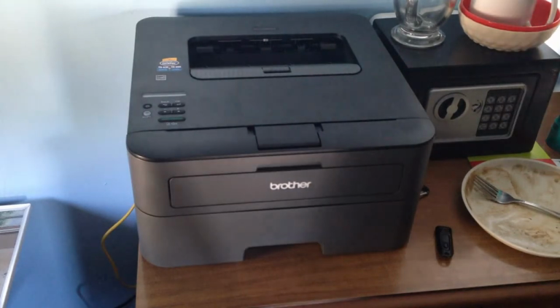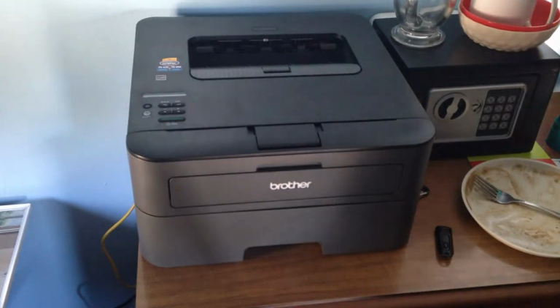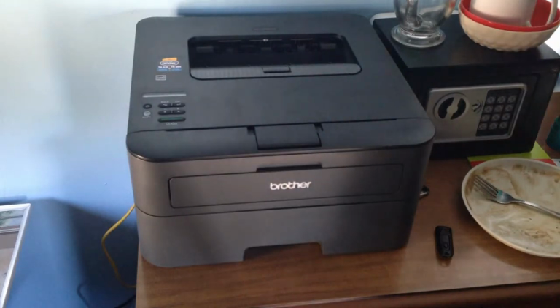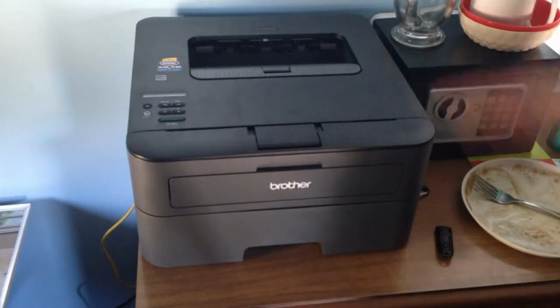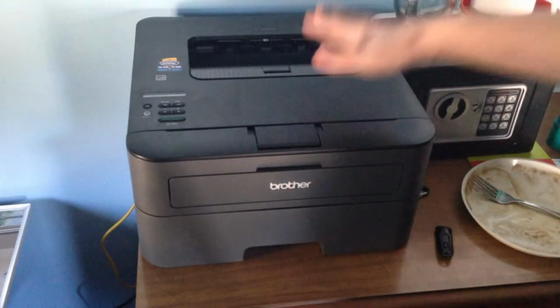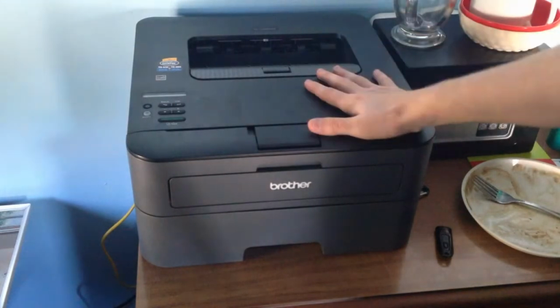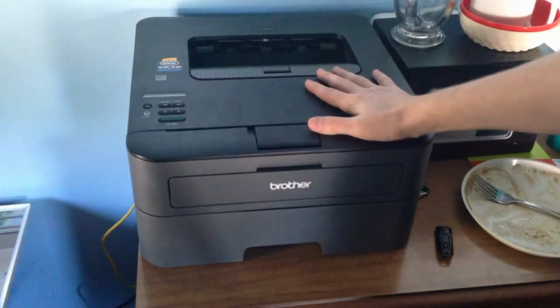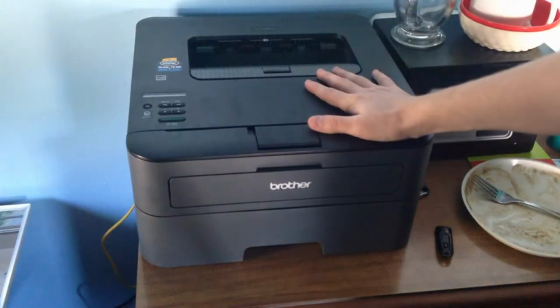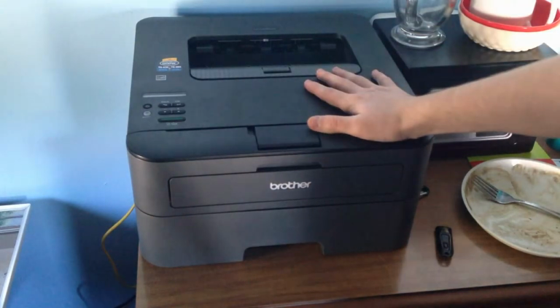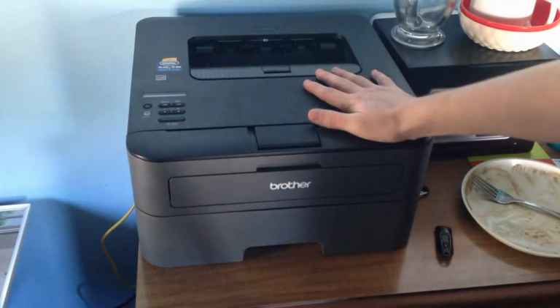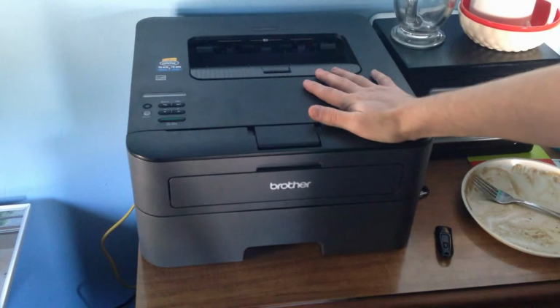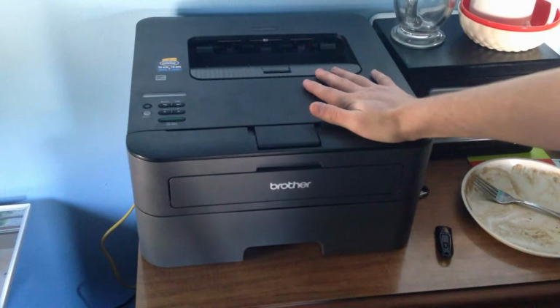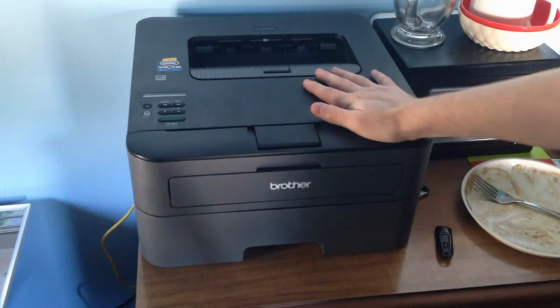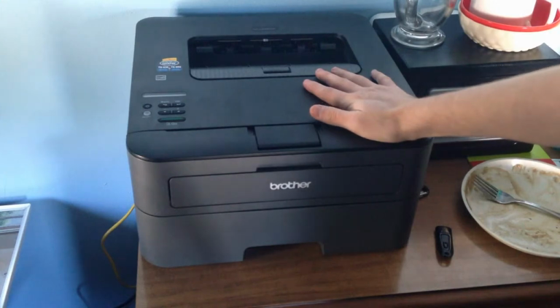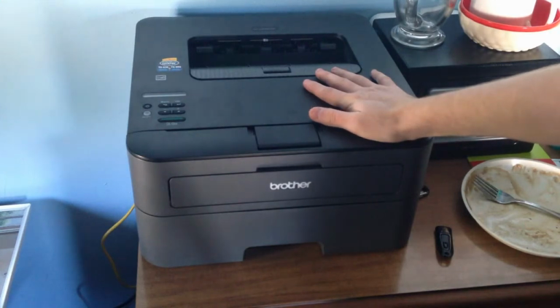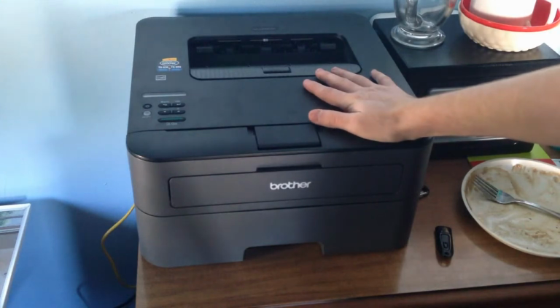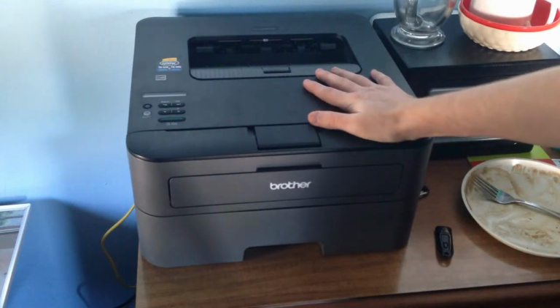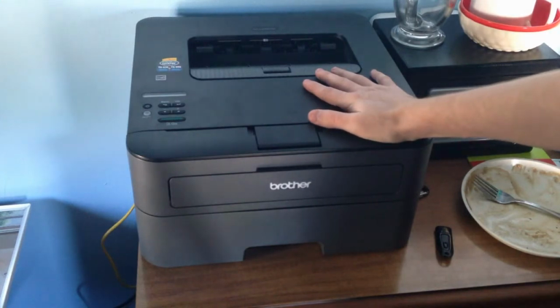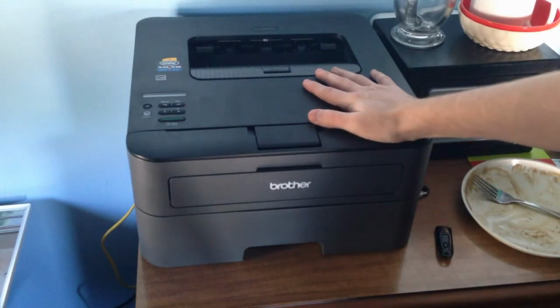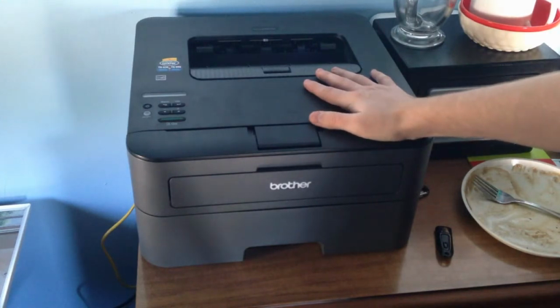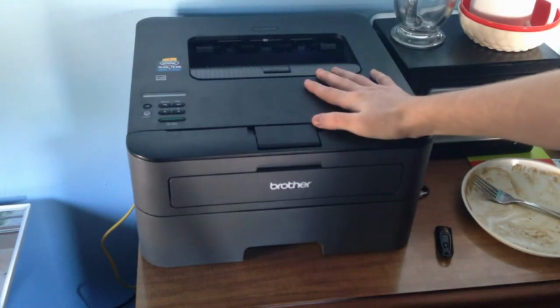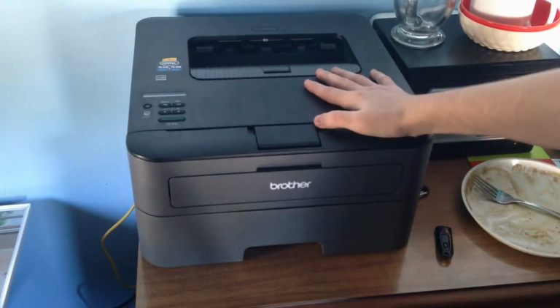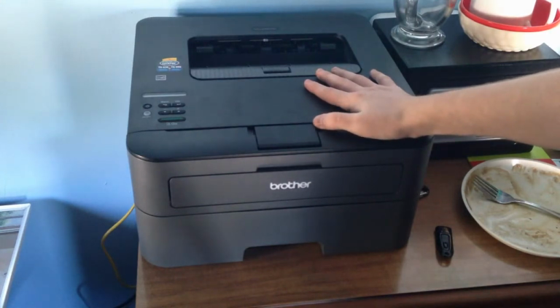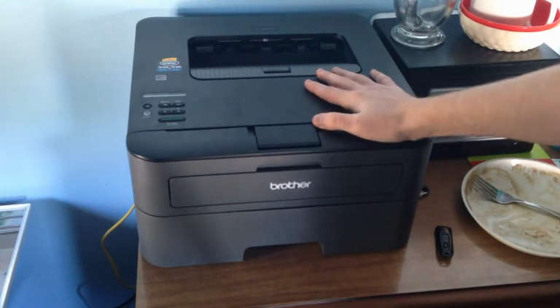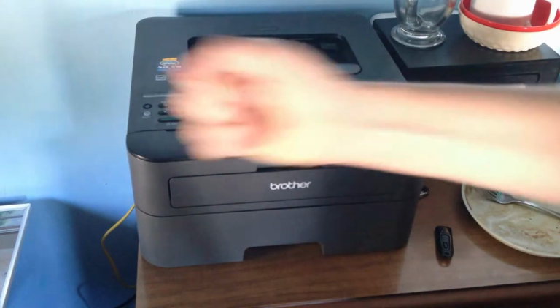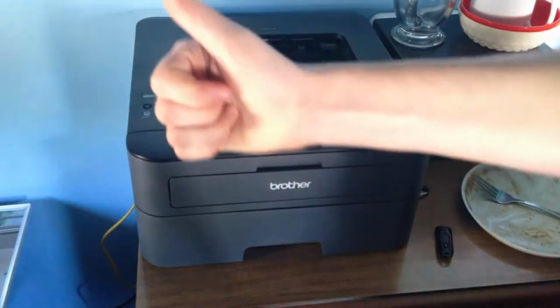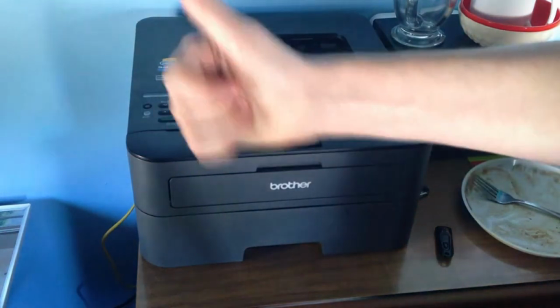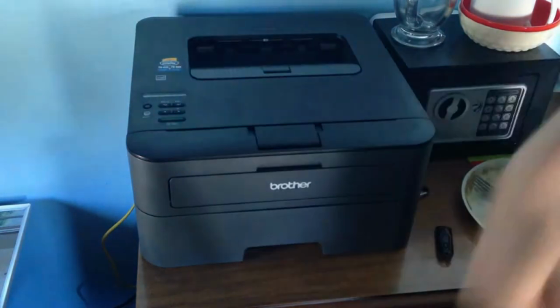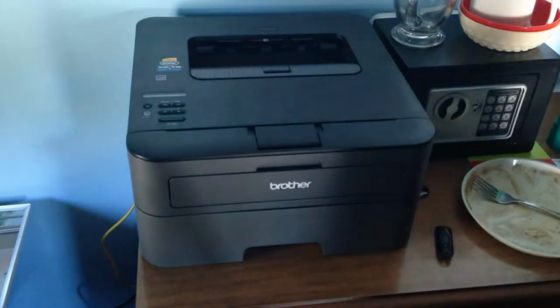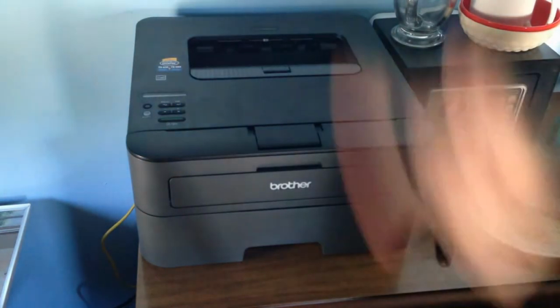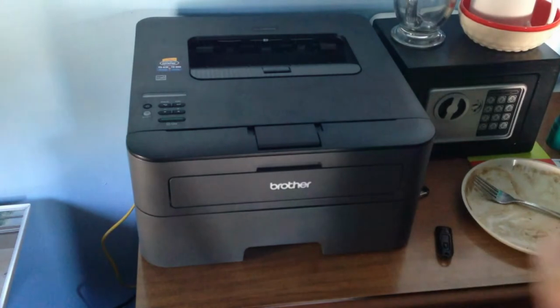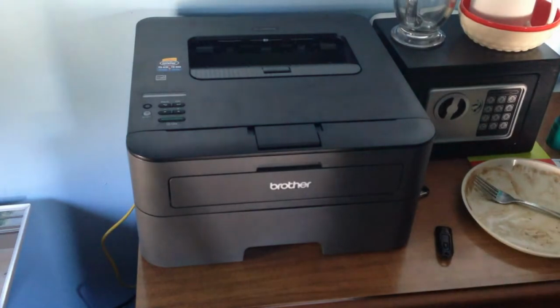And now you're ready to print another about 700 pages. So go for it, get it done.